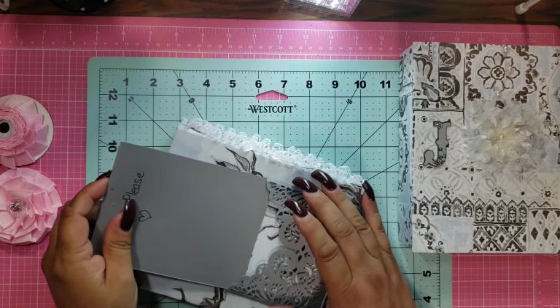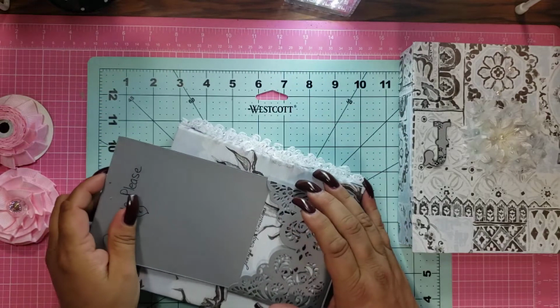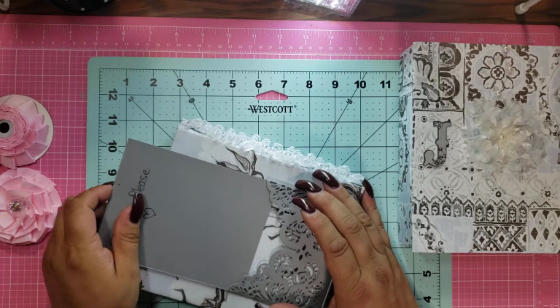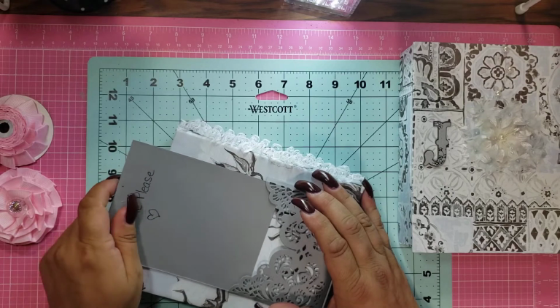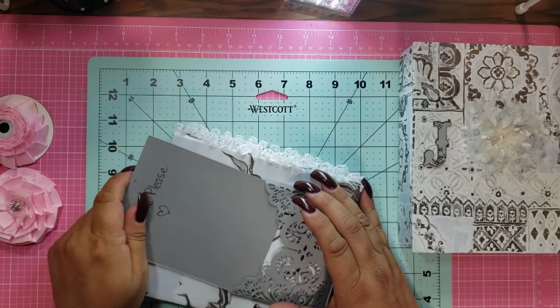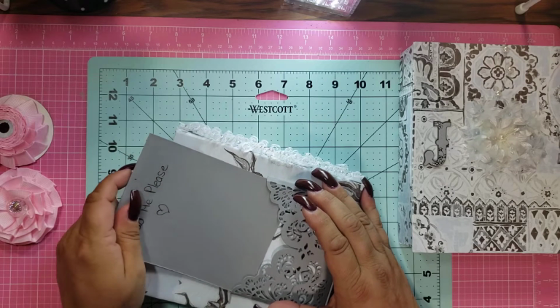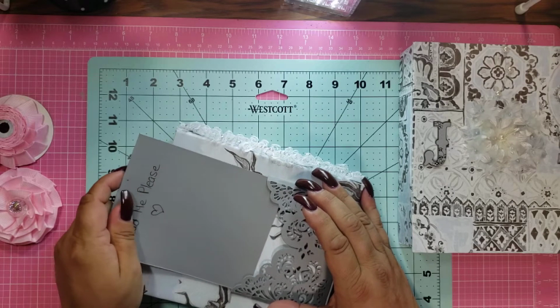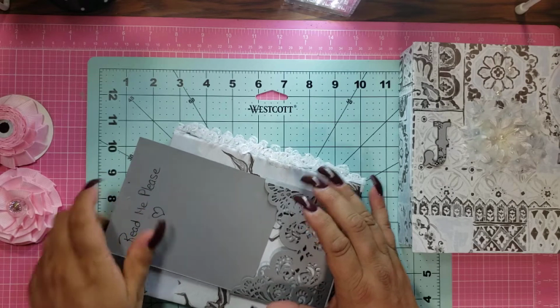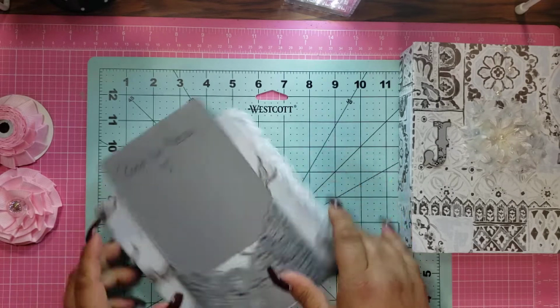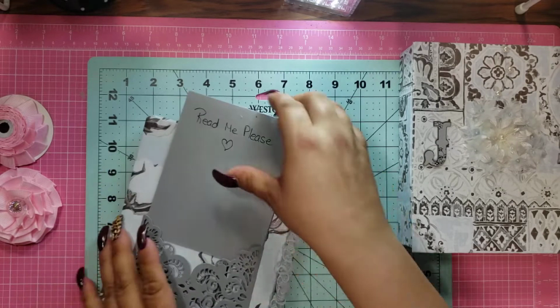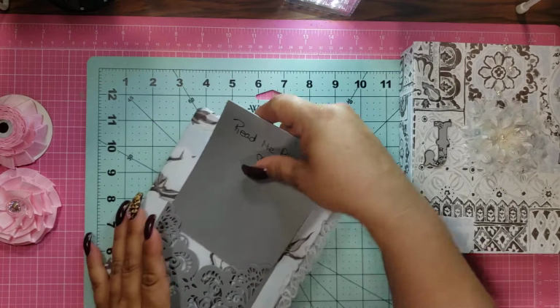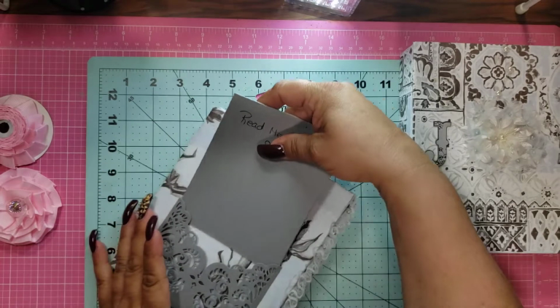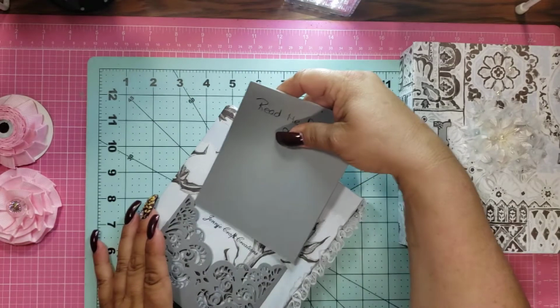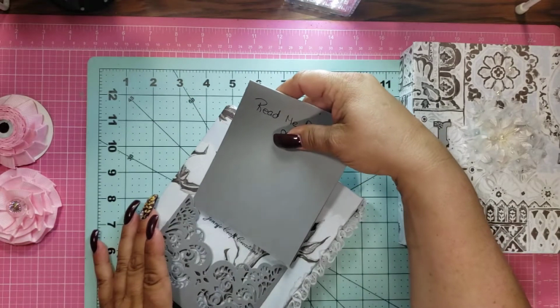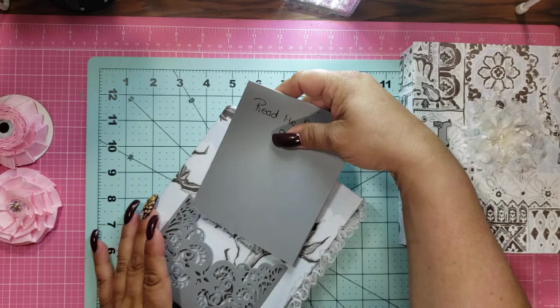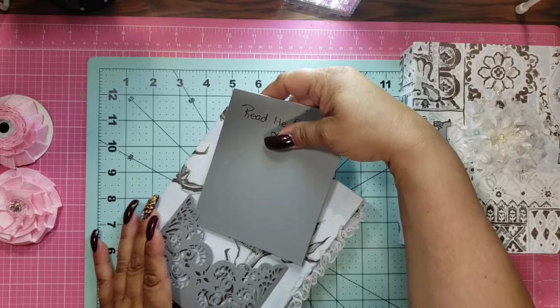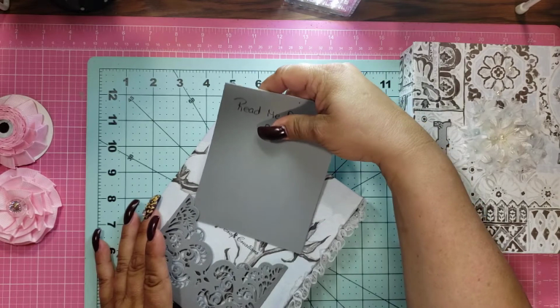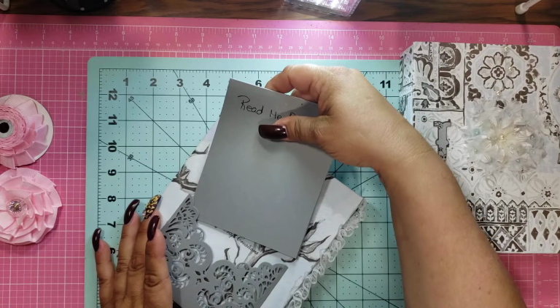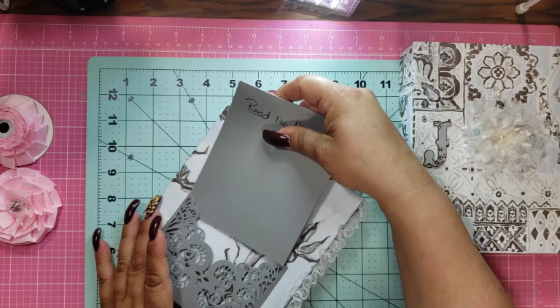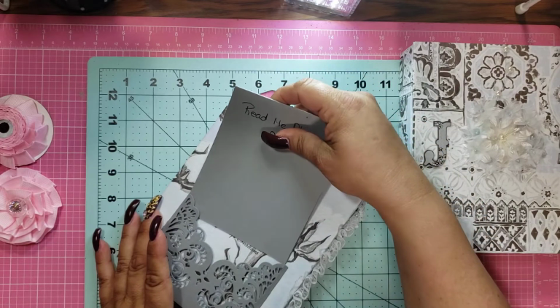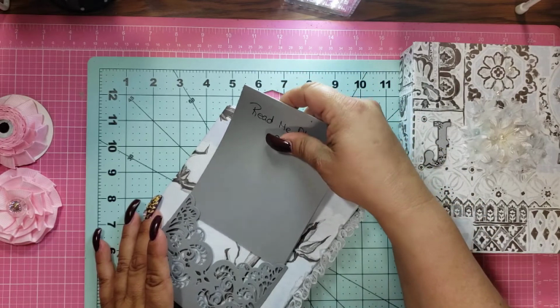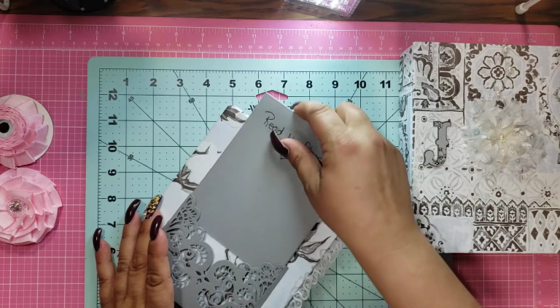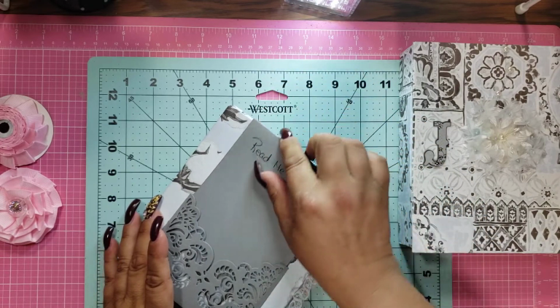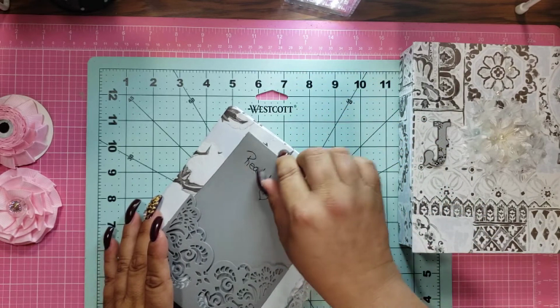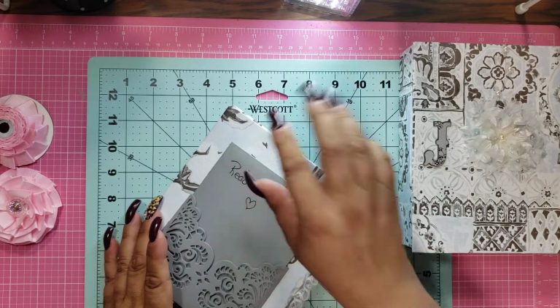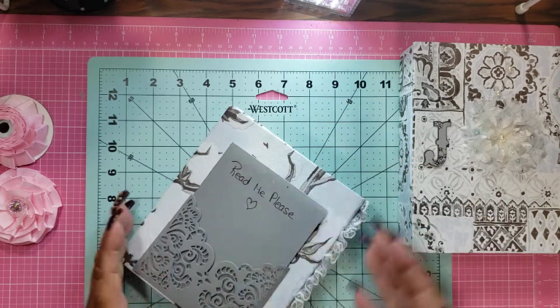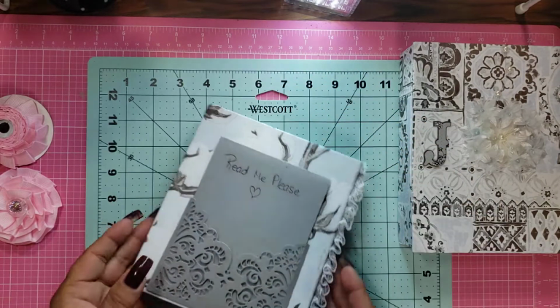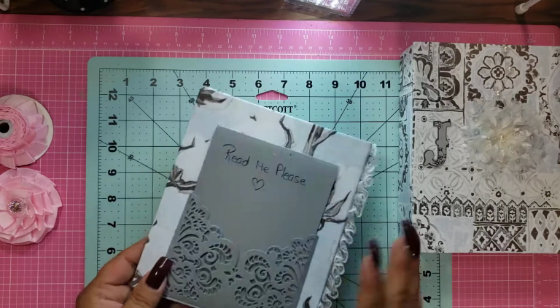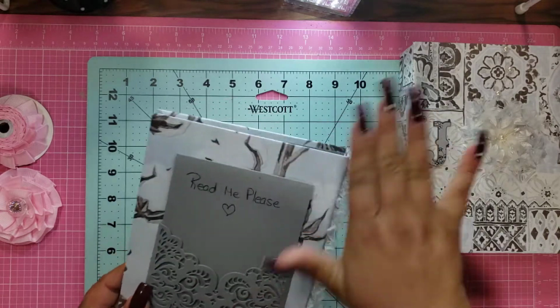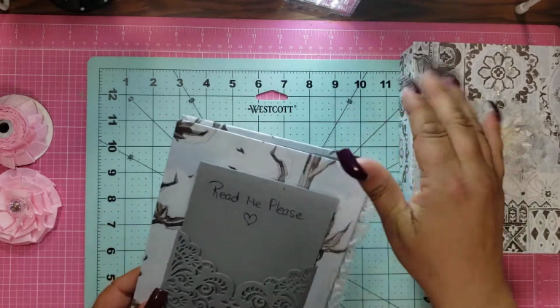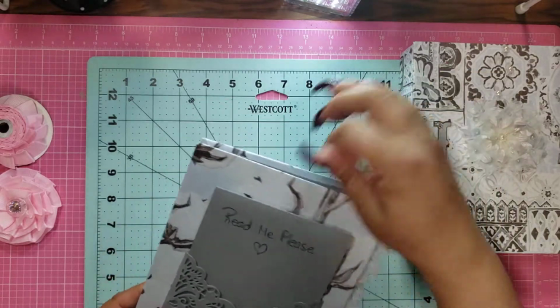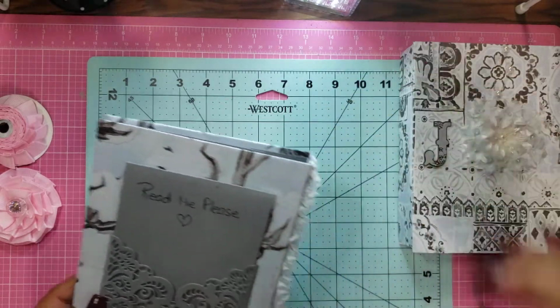Why I cannot get this back in here, I don't know. What am I doing wrong? Wait a minute — the other side was getting stuck. I was going to say it fits beautifully in there. I don't know why it's not fitting now.